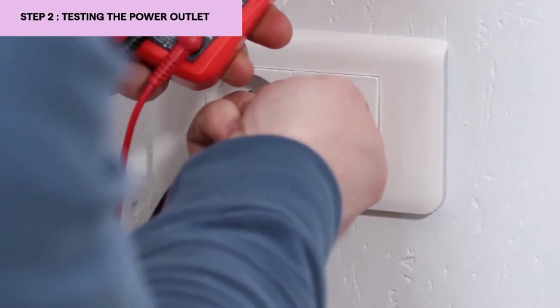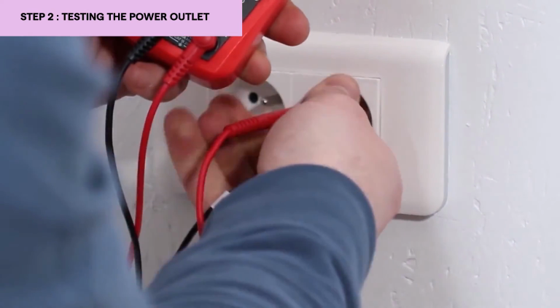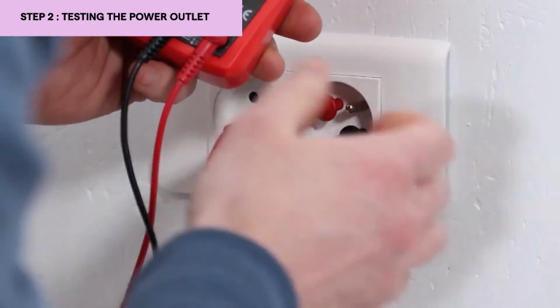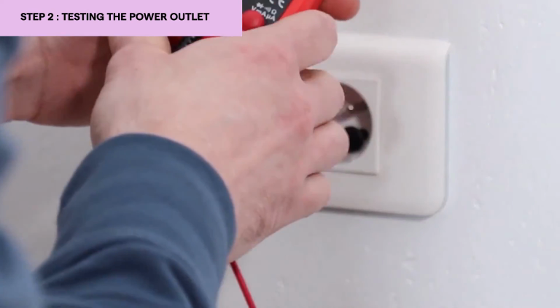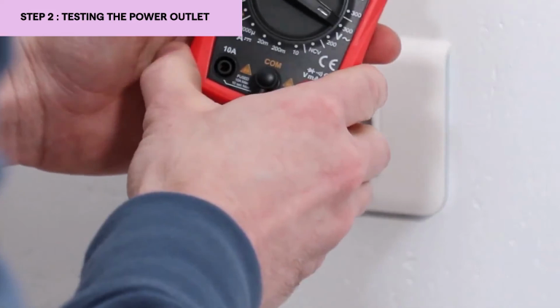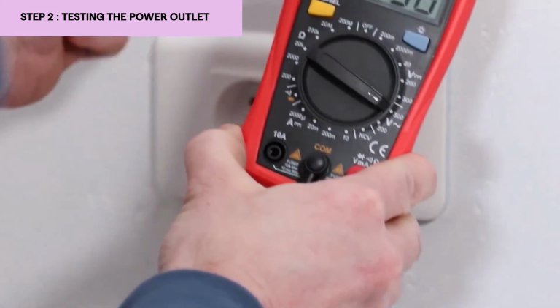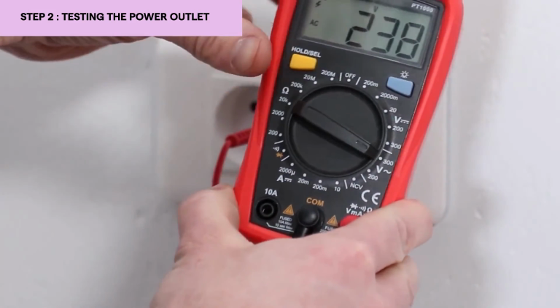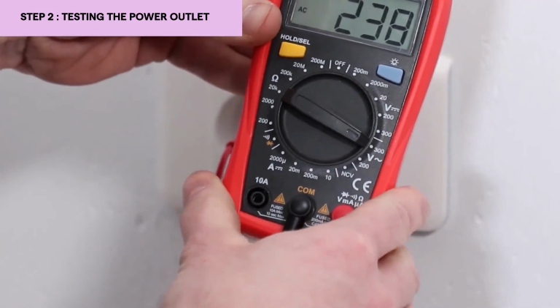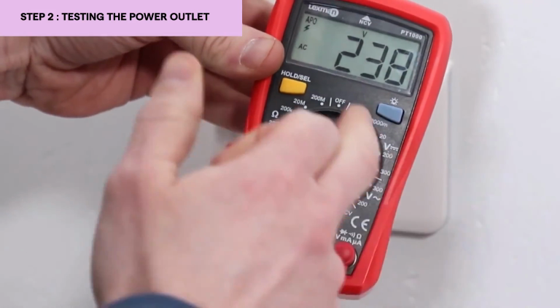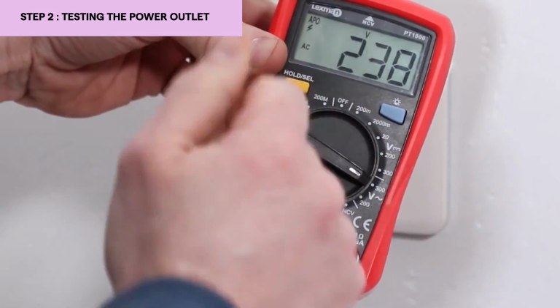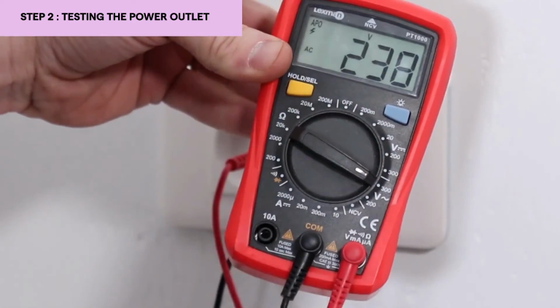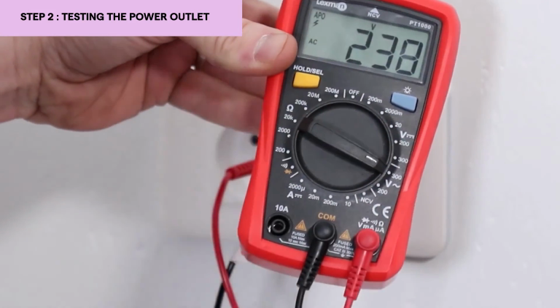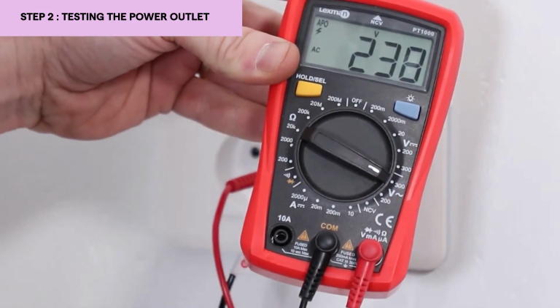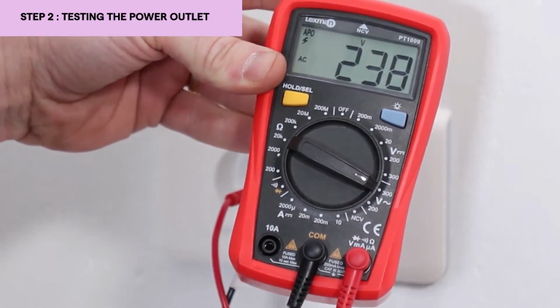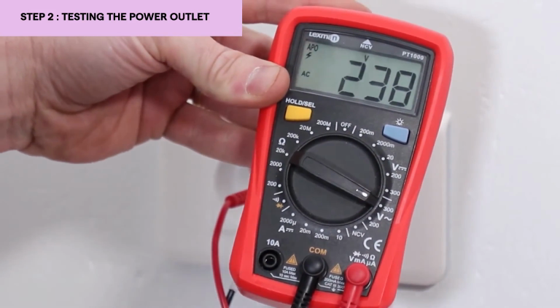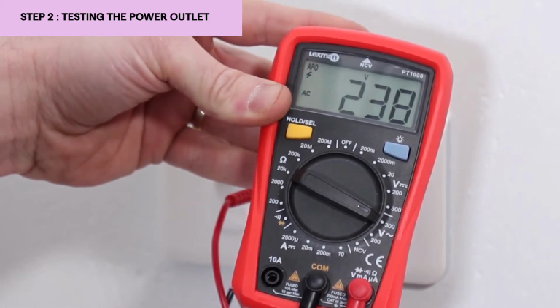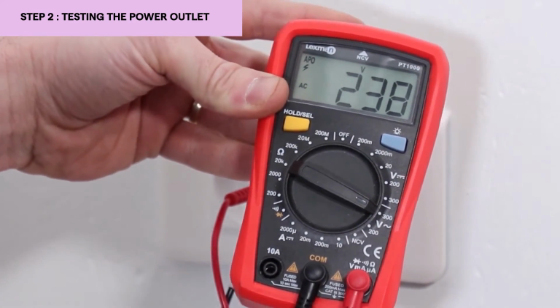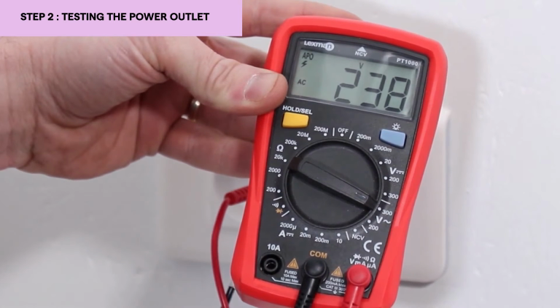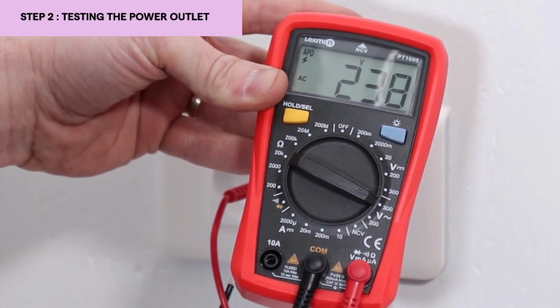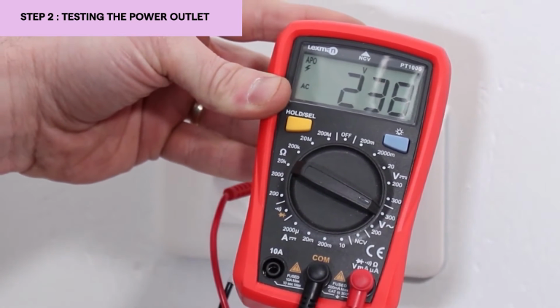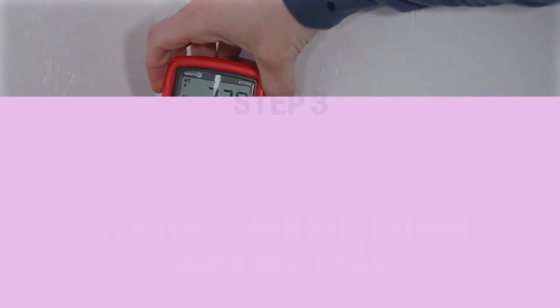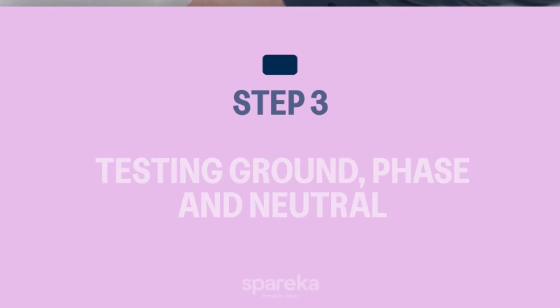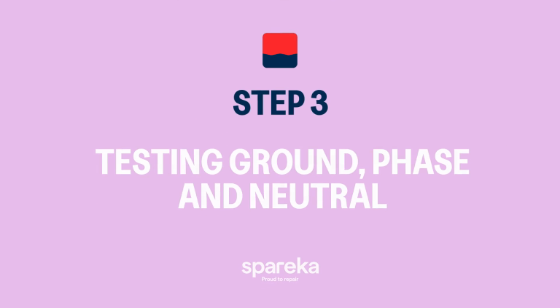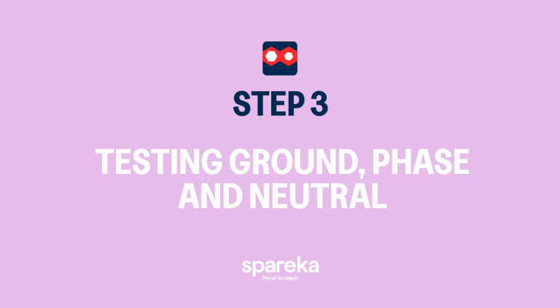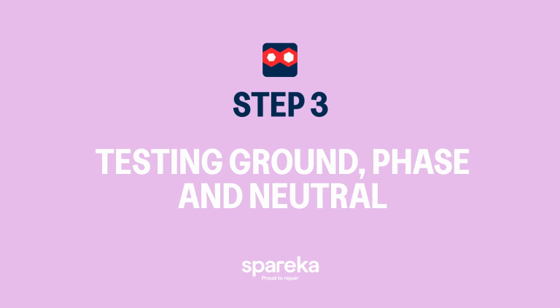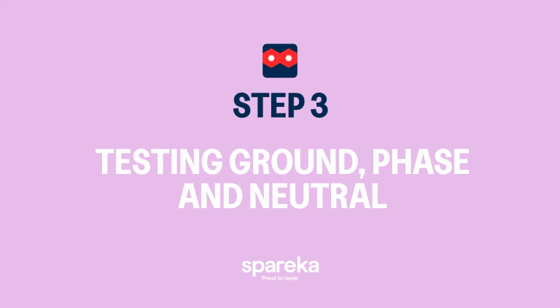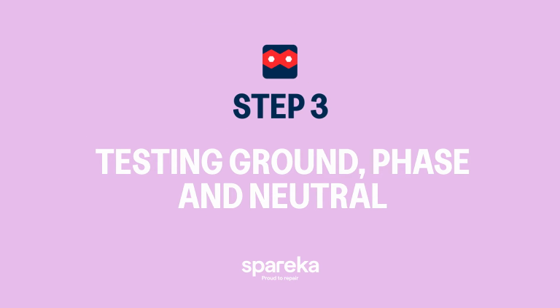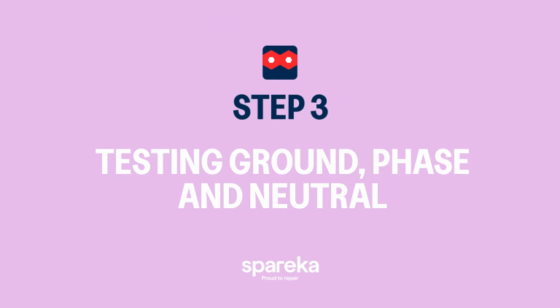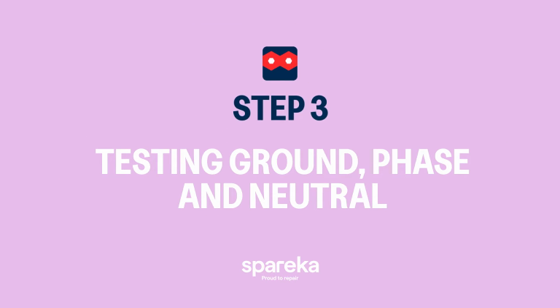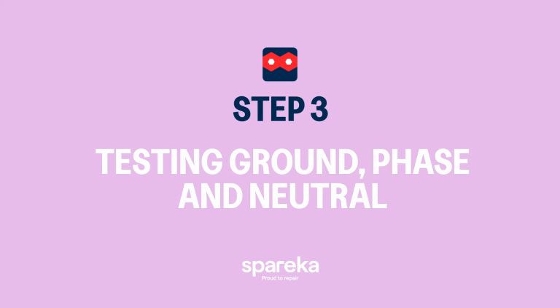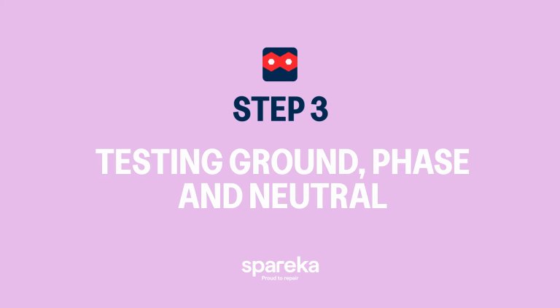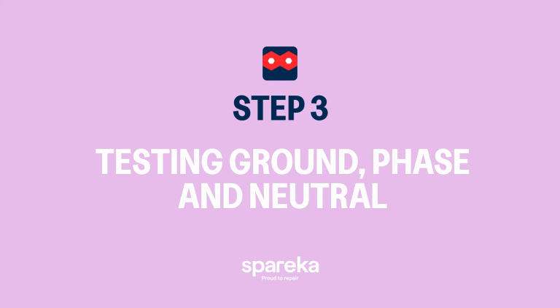I'm going to put my test probes and push like this at the same time to get my voltage. I have 238 volts, which indicates that my socket is working correctly. Now we are going to test if the socket has a good ground.